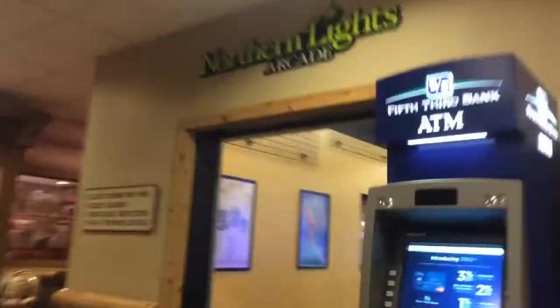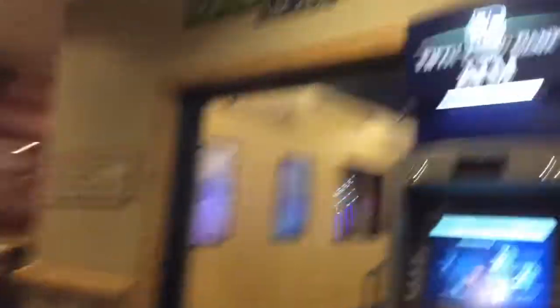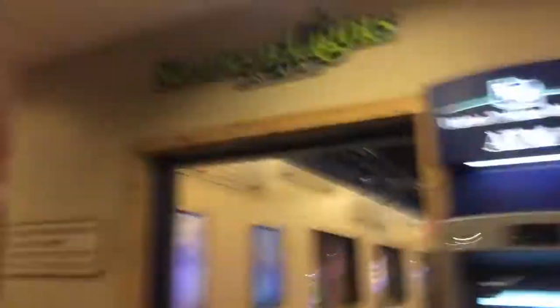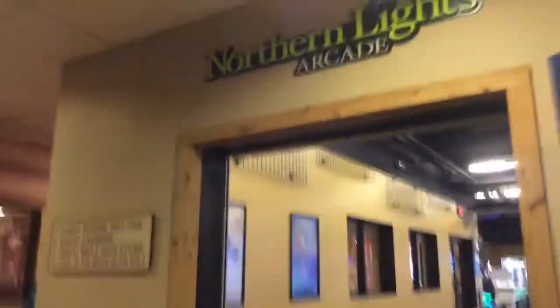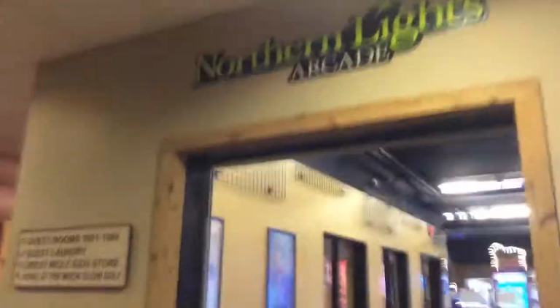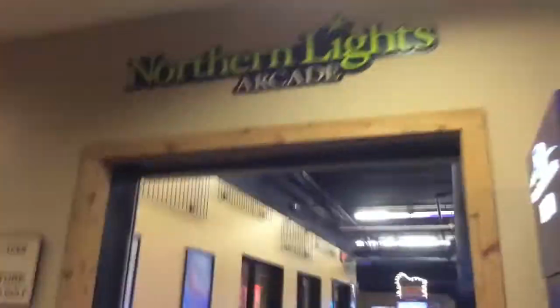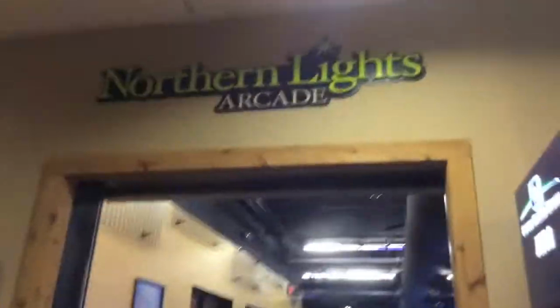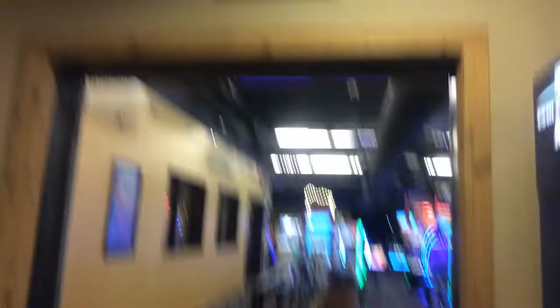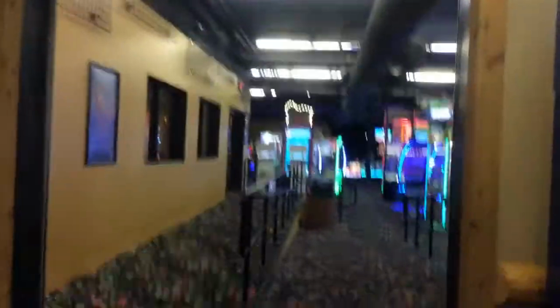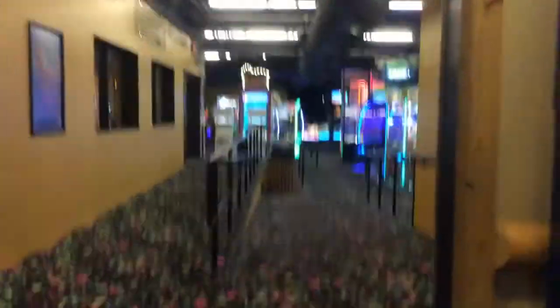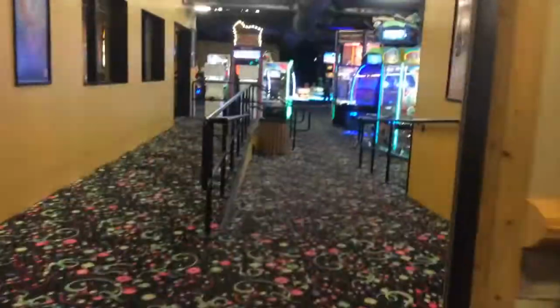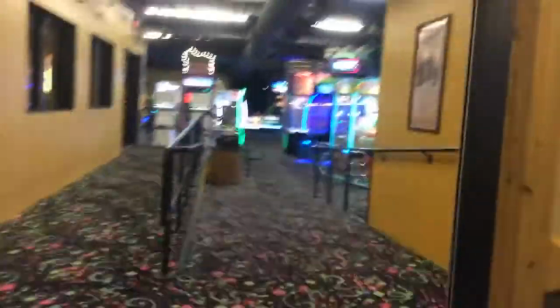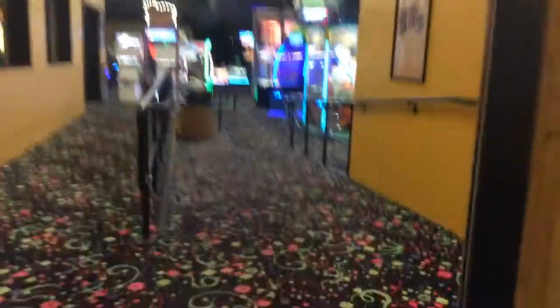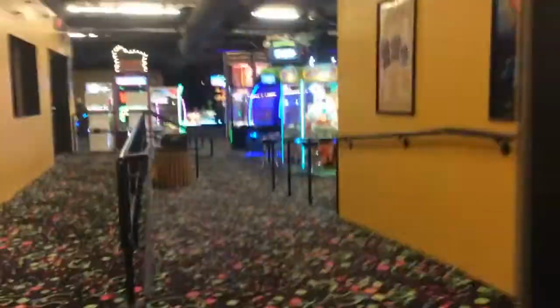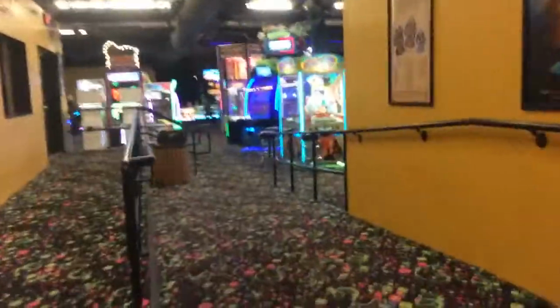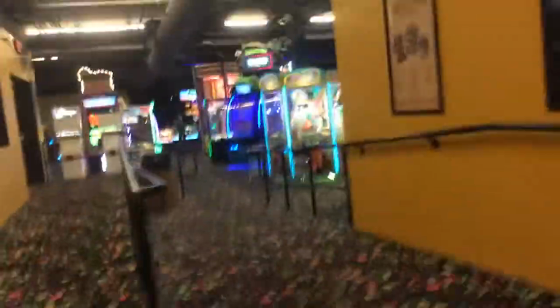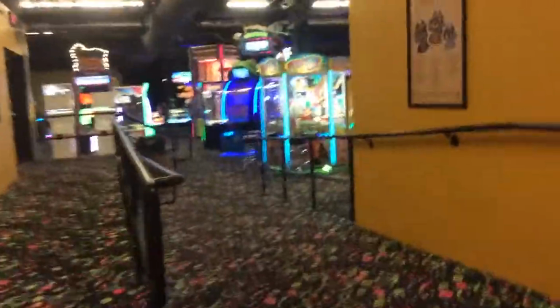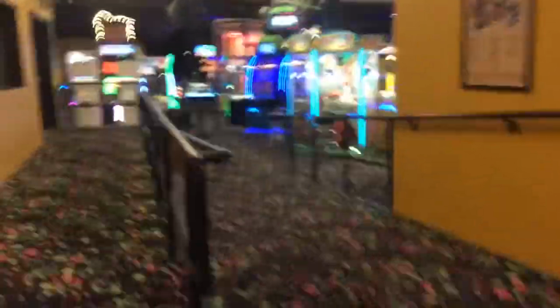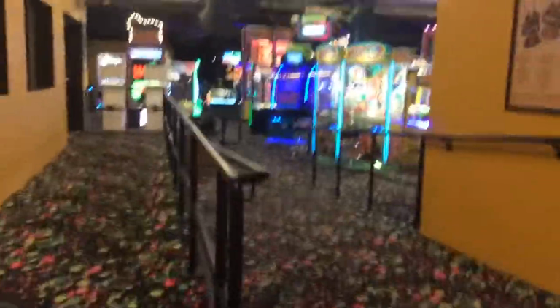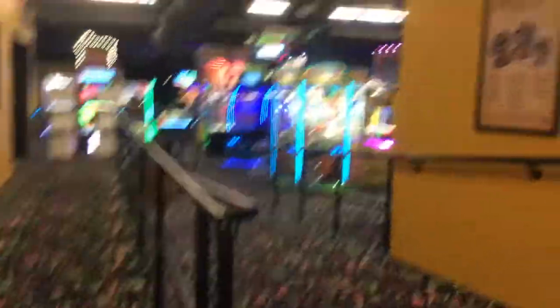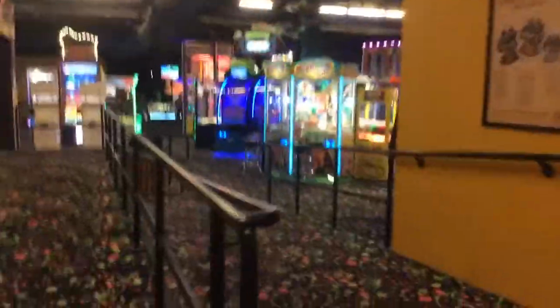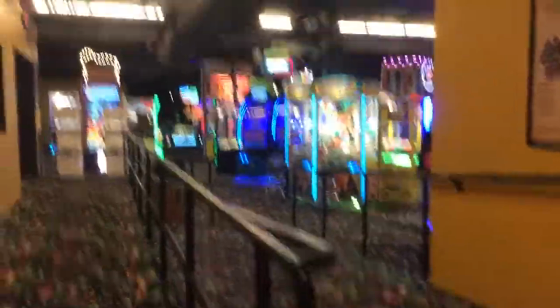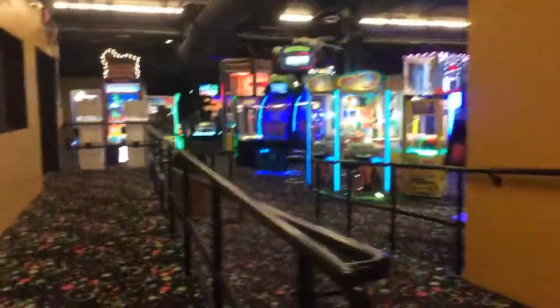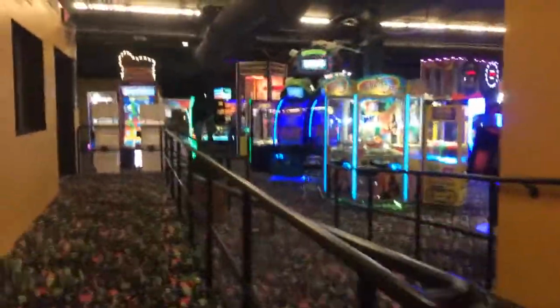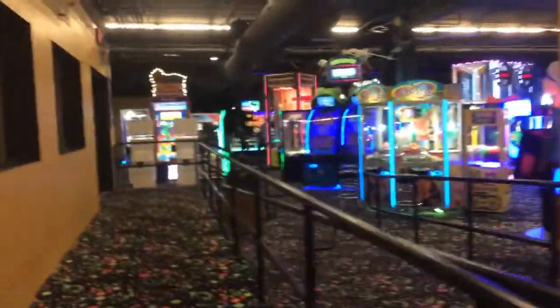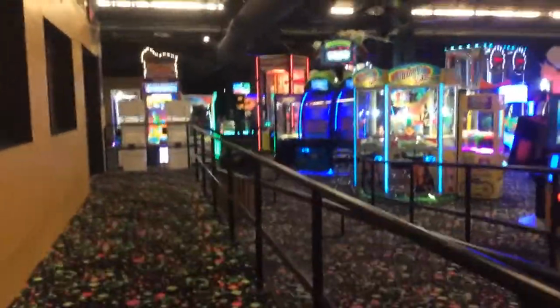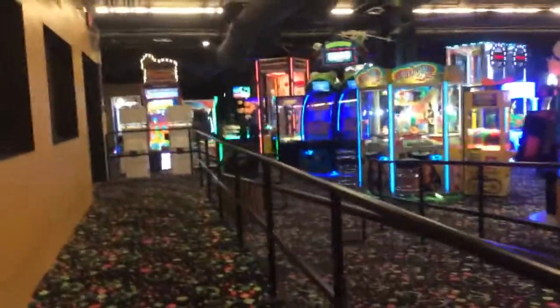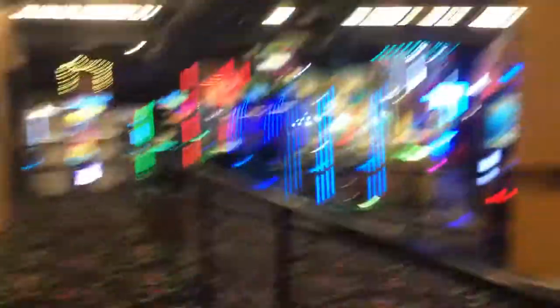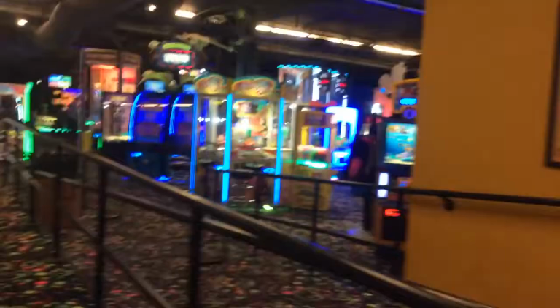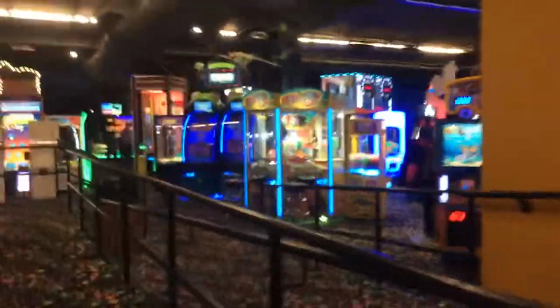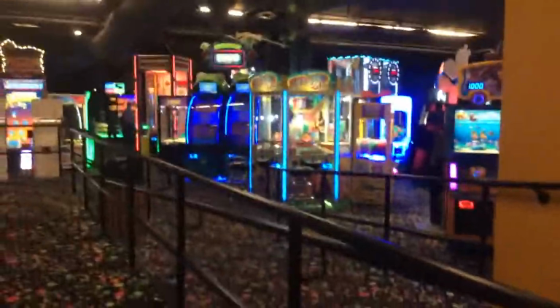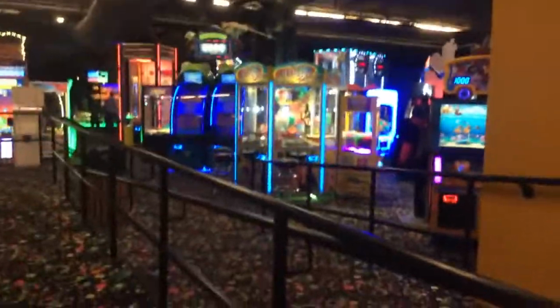So this is what I was talking about when I said Northern Lights Arcade - it's all in here. I've already used it on my paw pass.